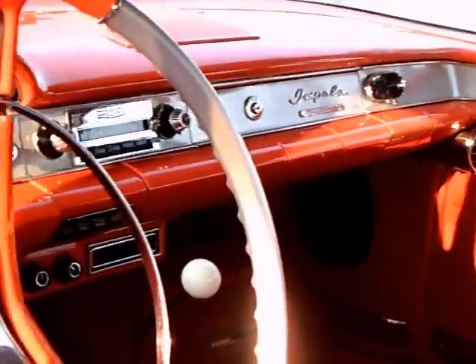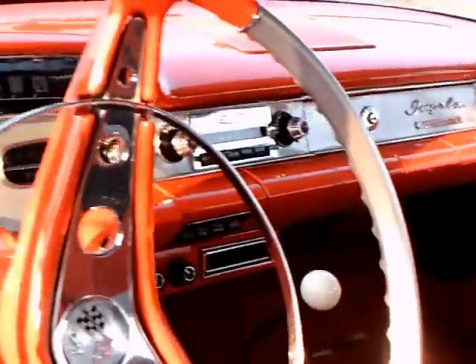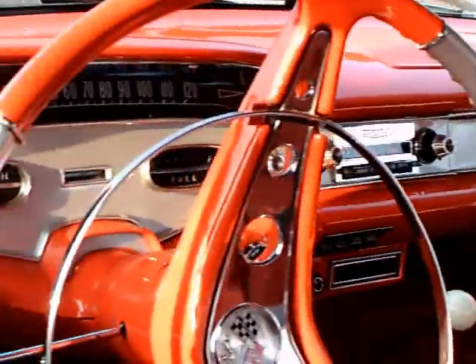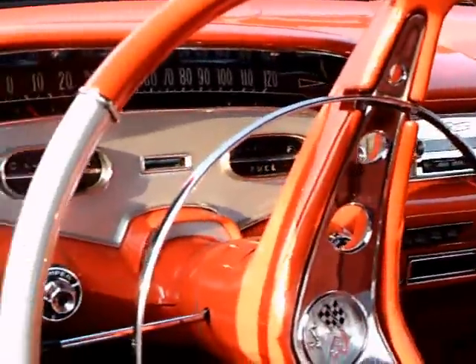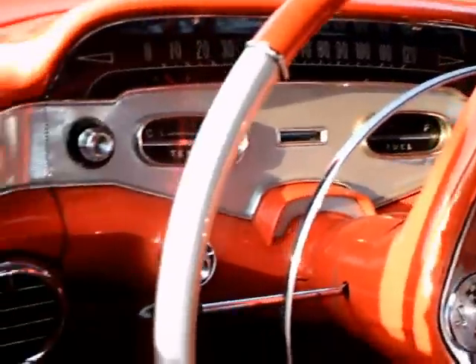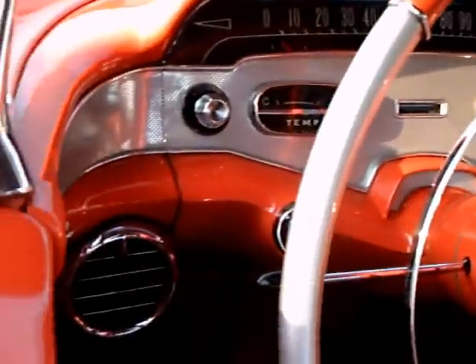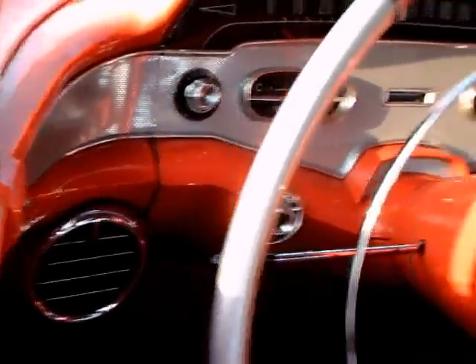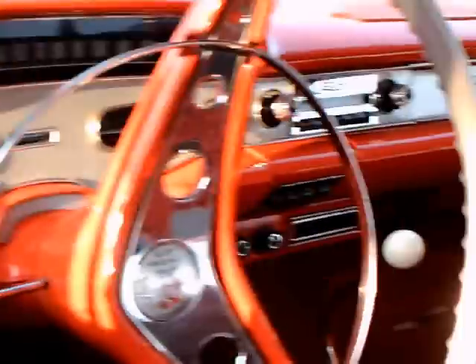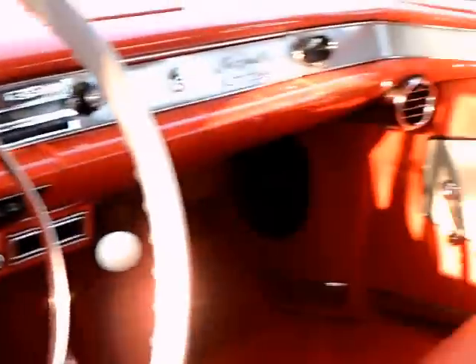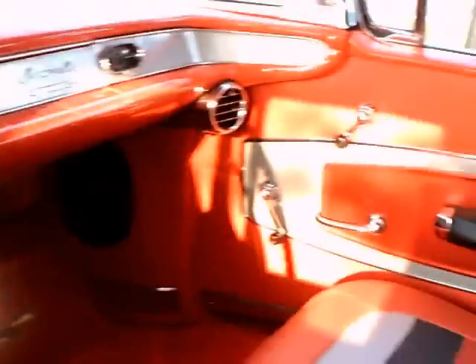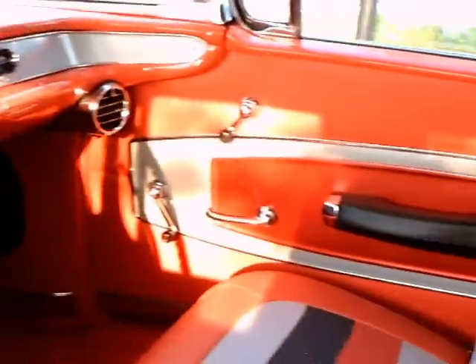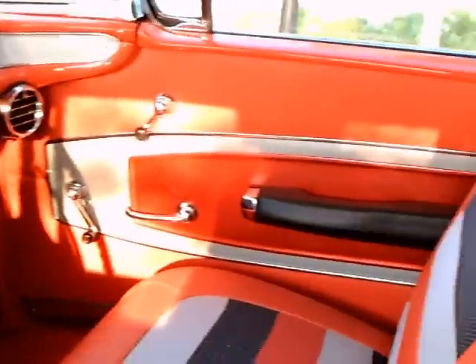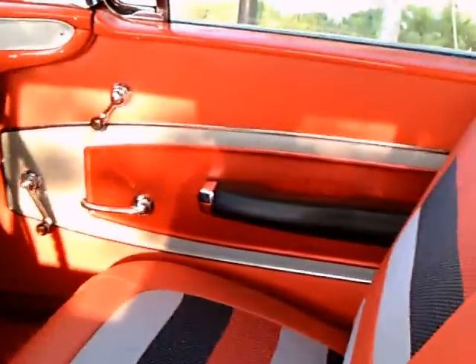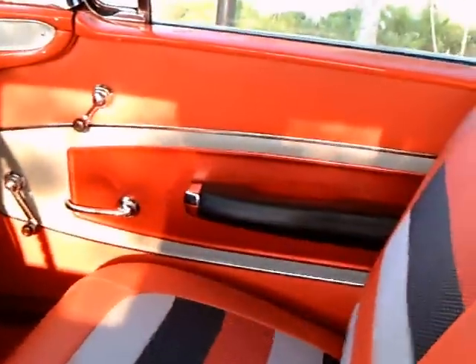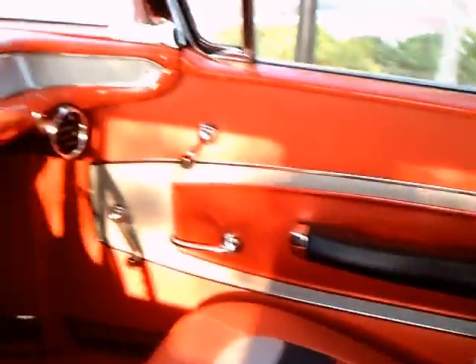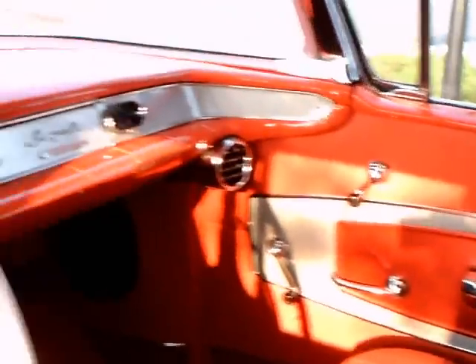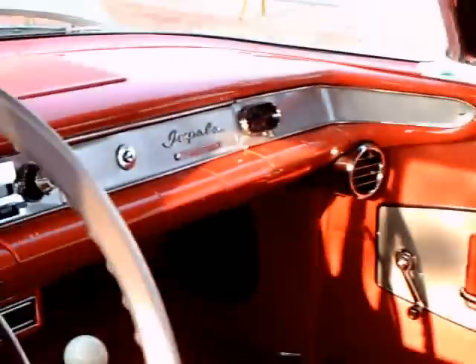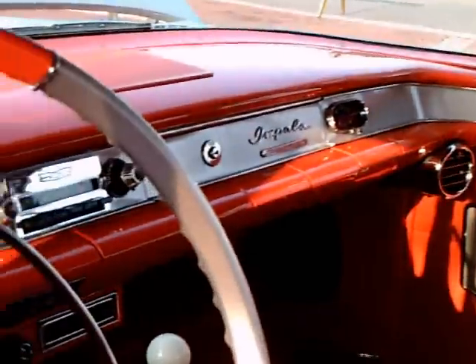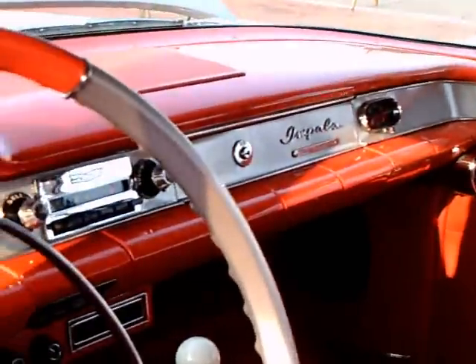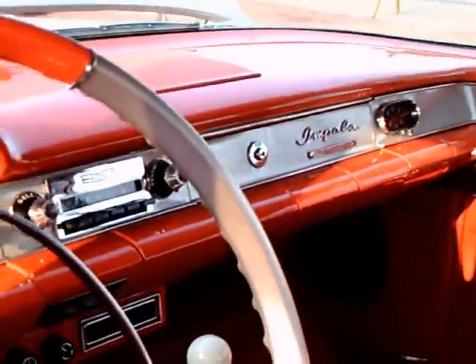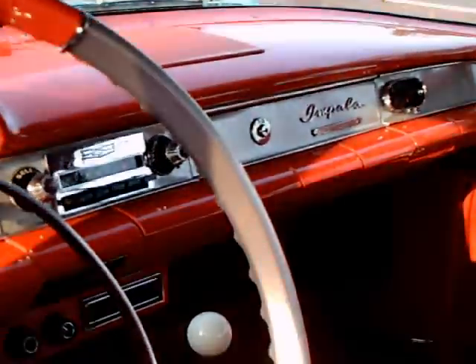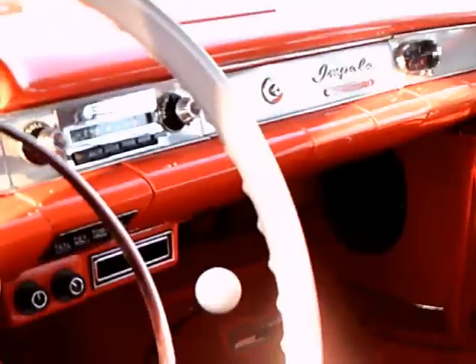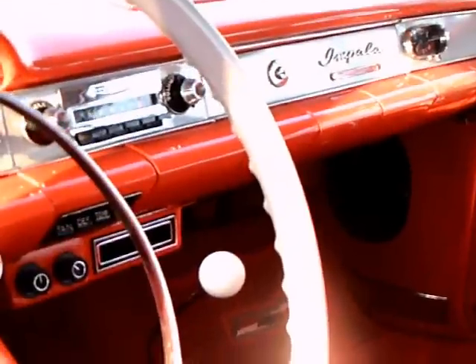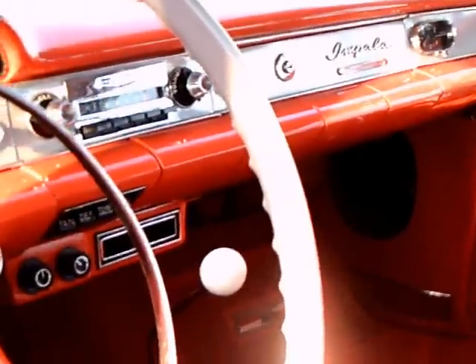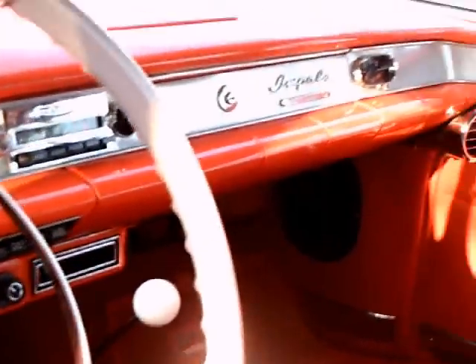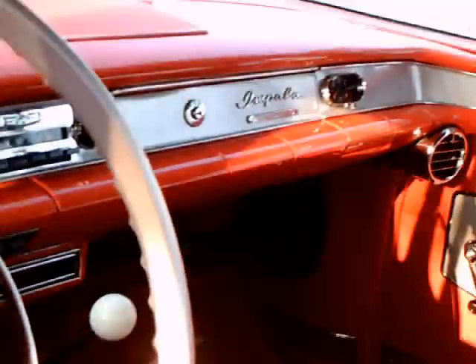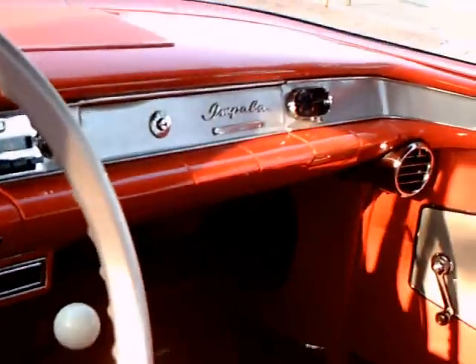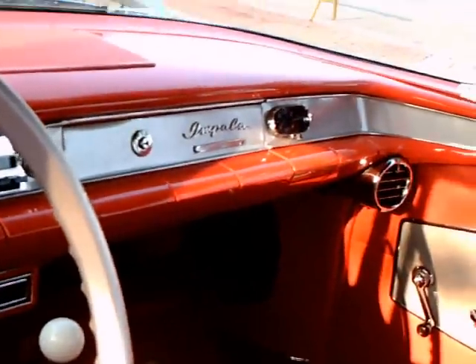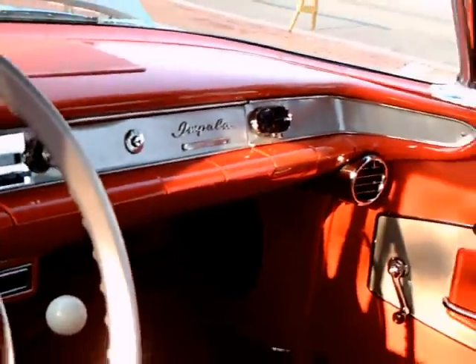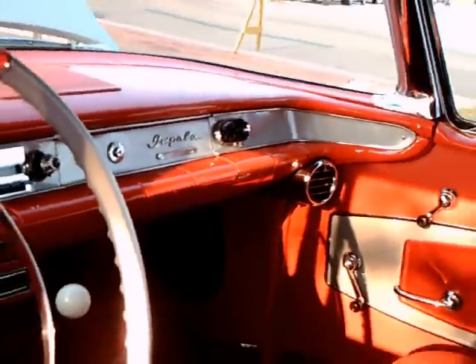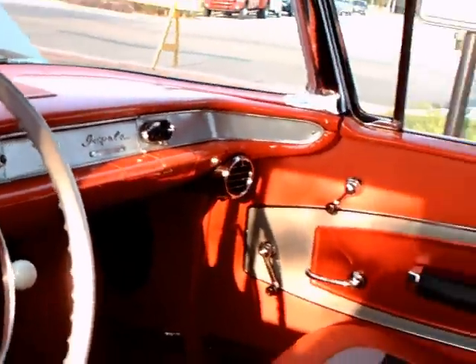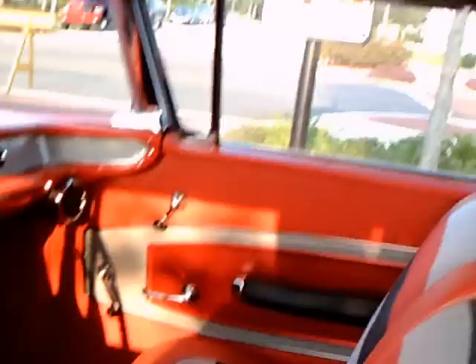Everything is really, I'd say, perfect on this car. That steering wheel is two-tone also, notice that.